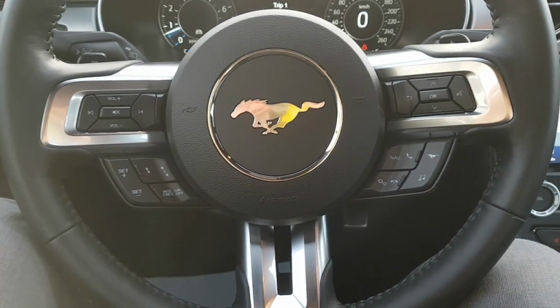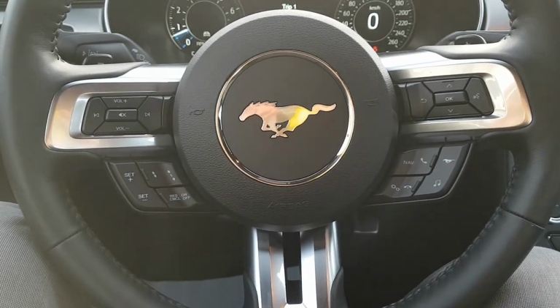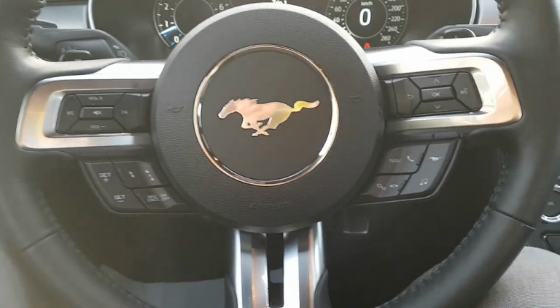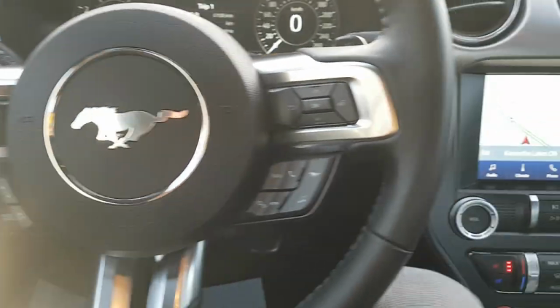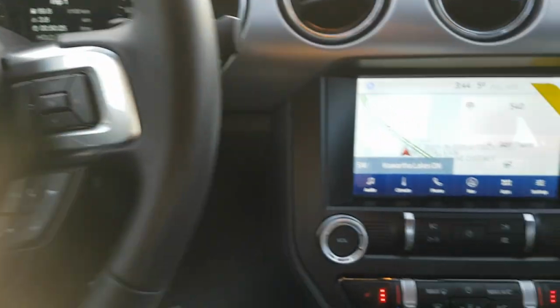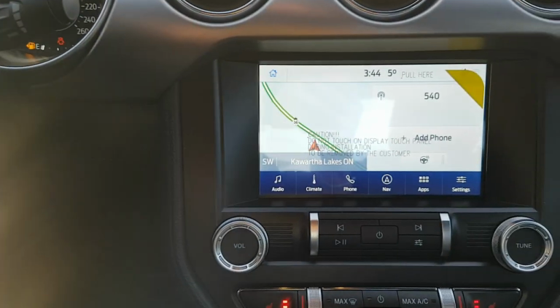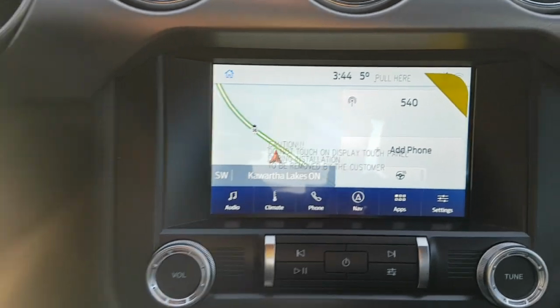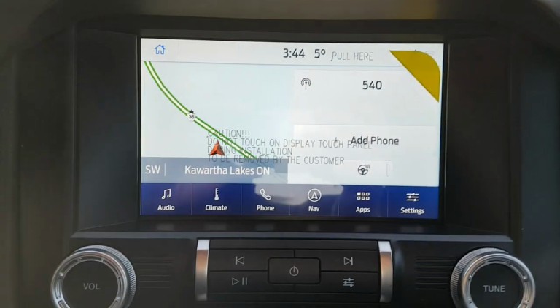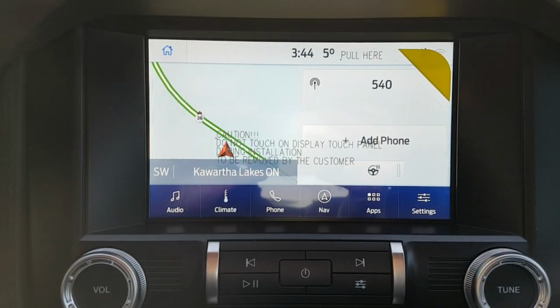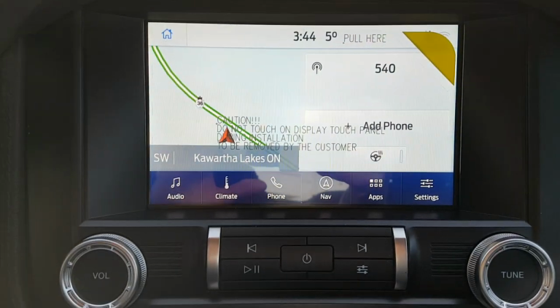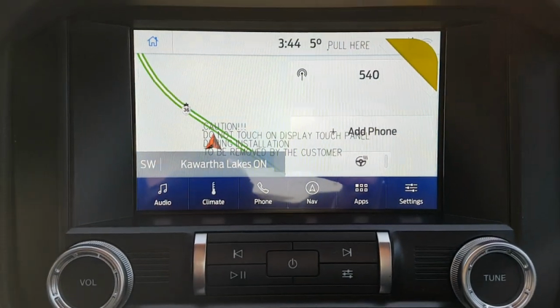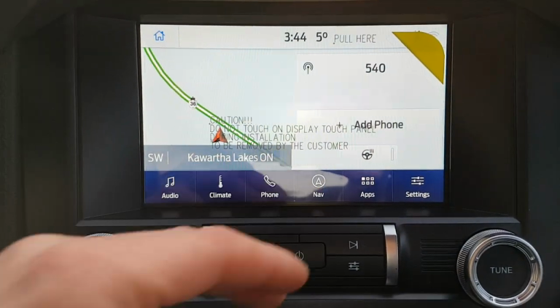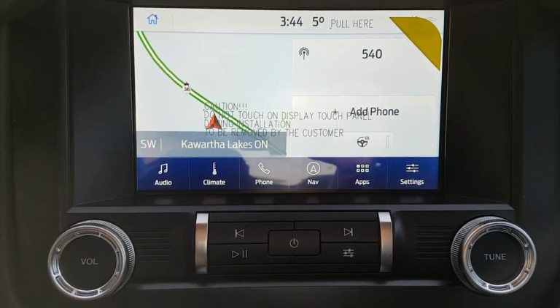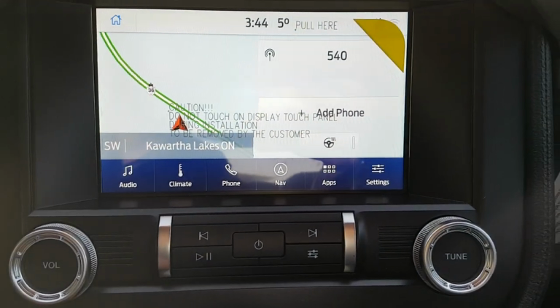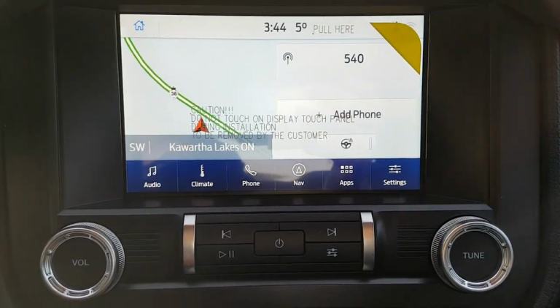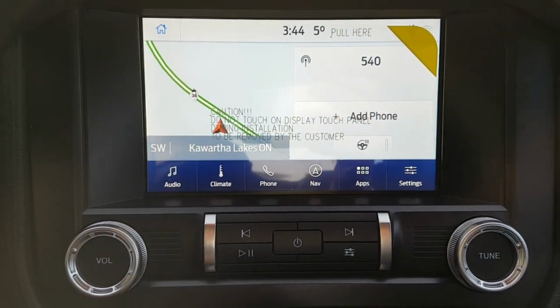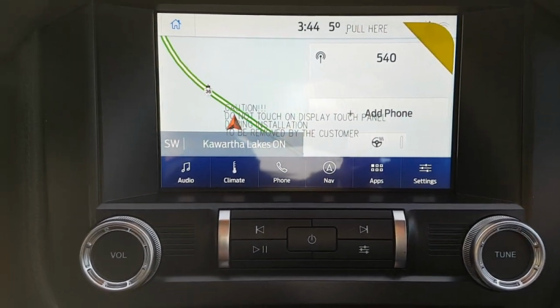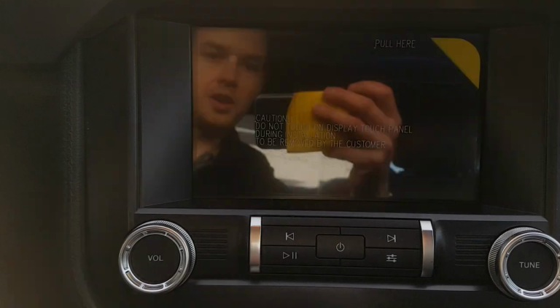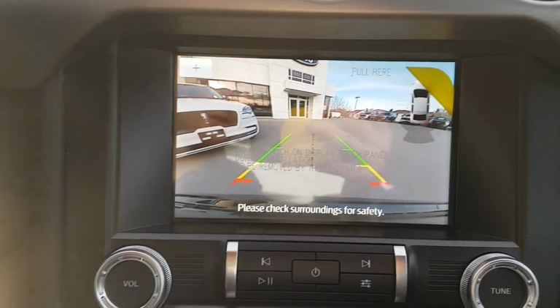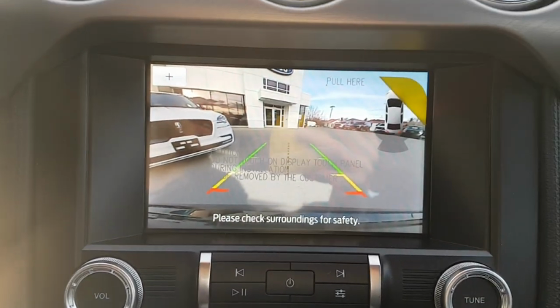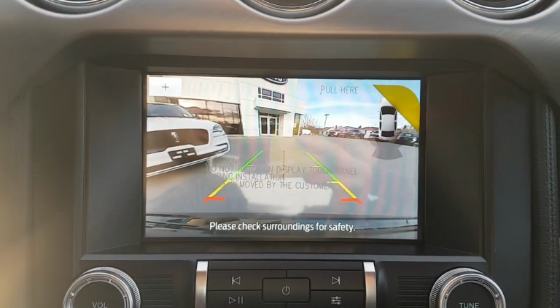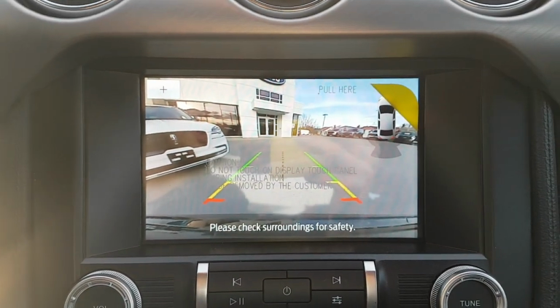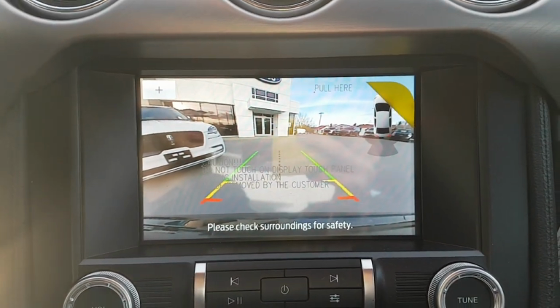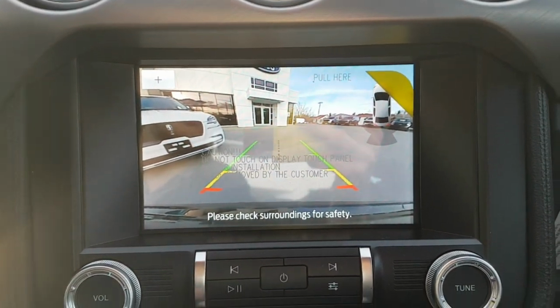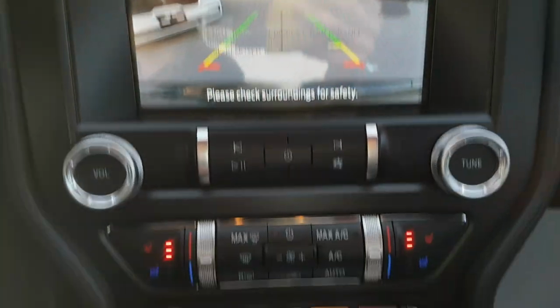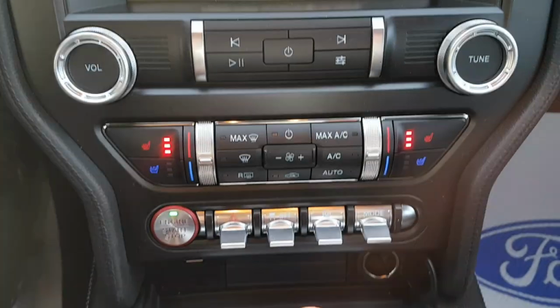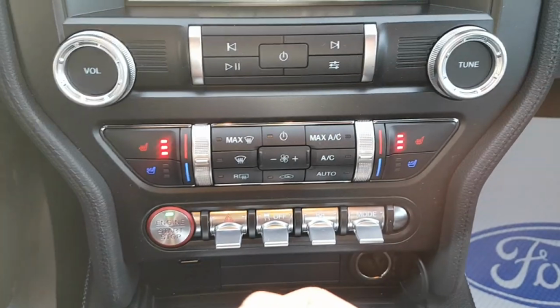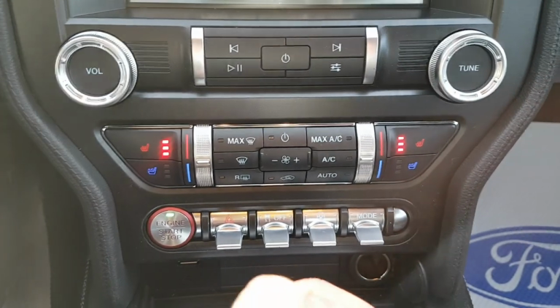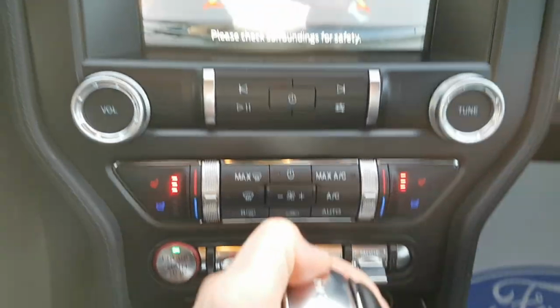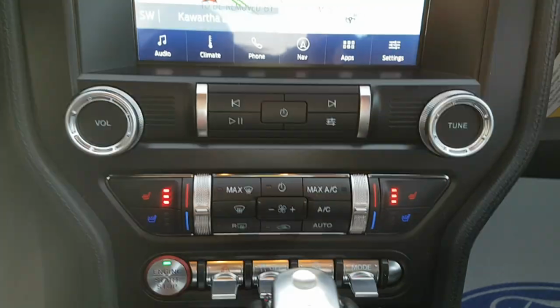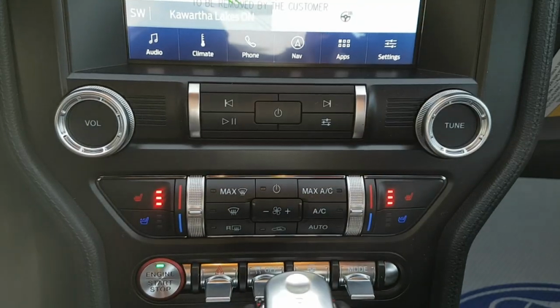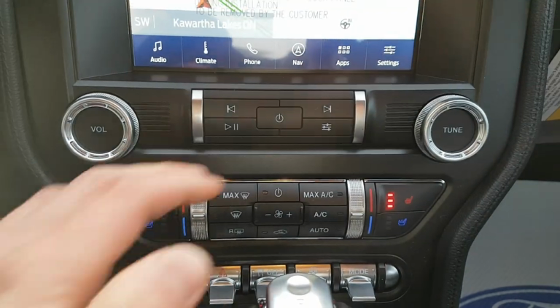You have that beautiful 8-inch center touchscreen display with navigation in the center. You also have your reverse camera with reverse parking sensors as well, and heated and cooled seats in here.